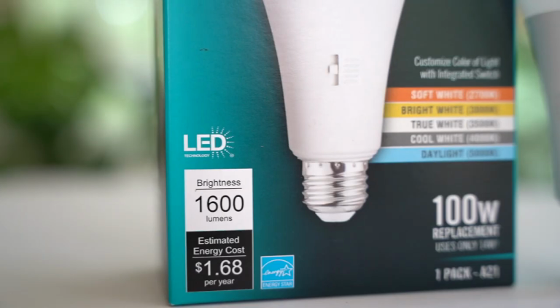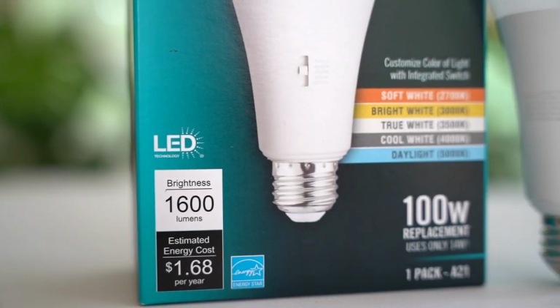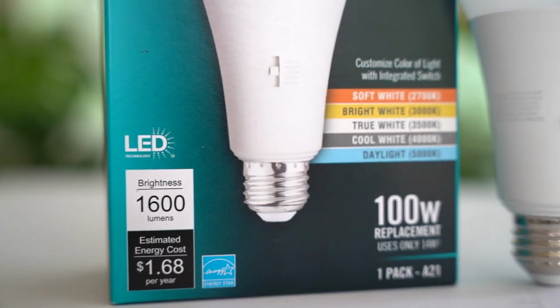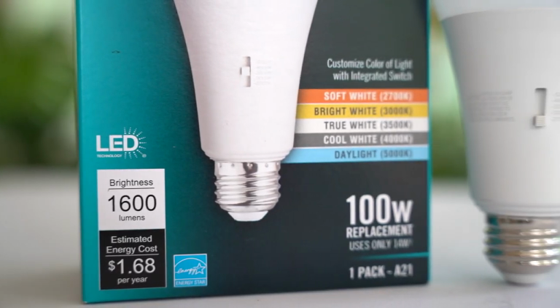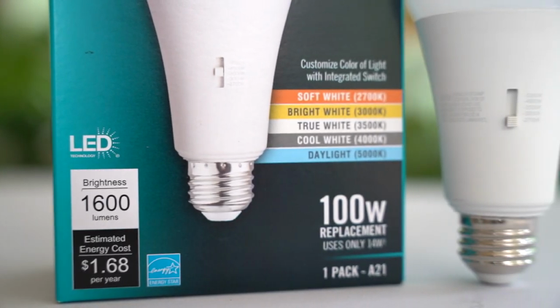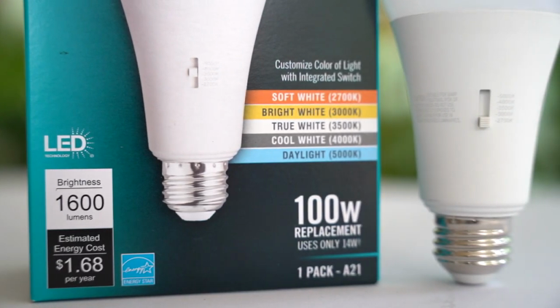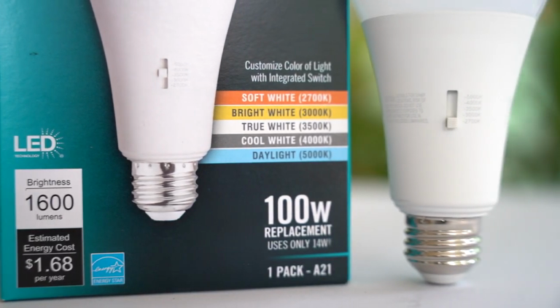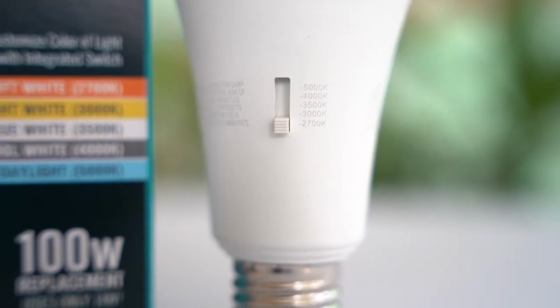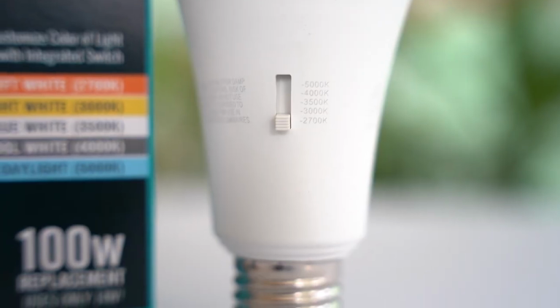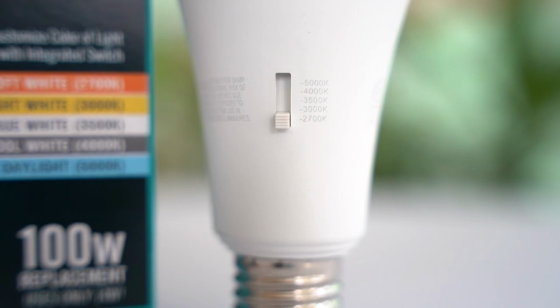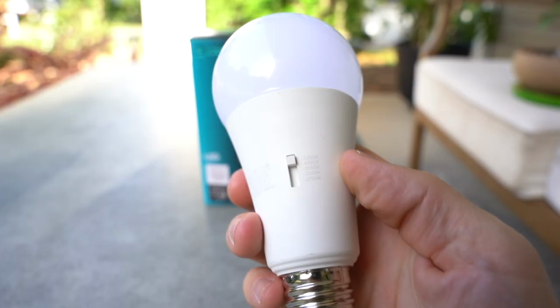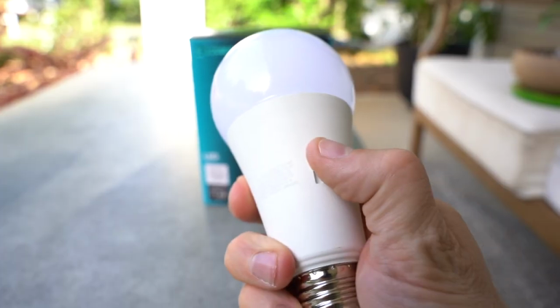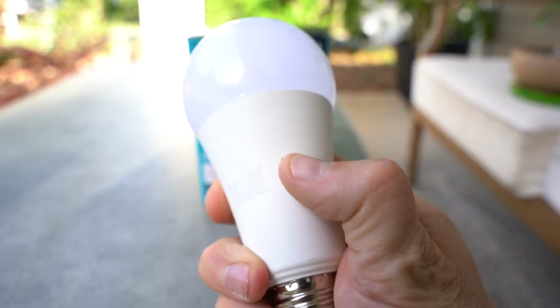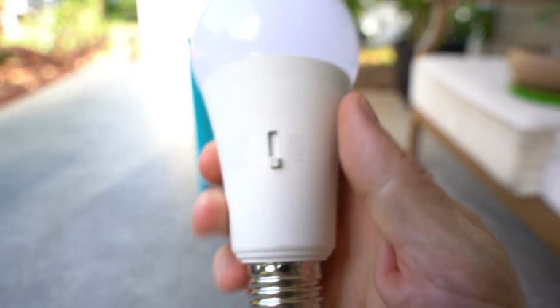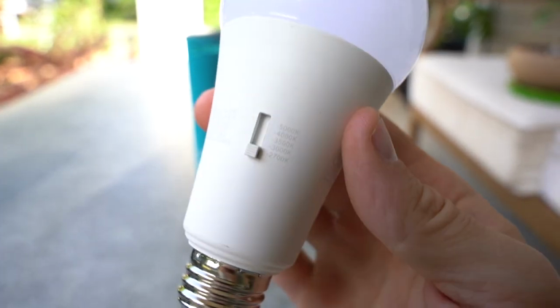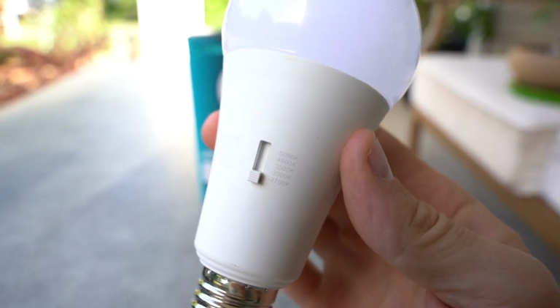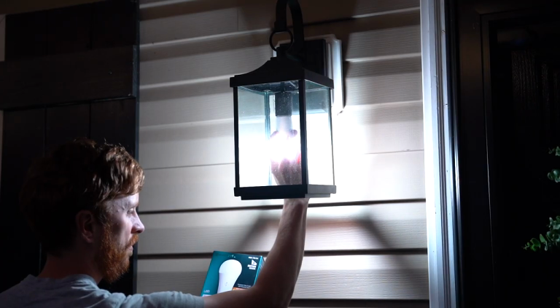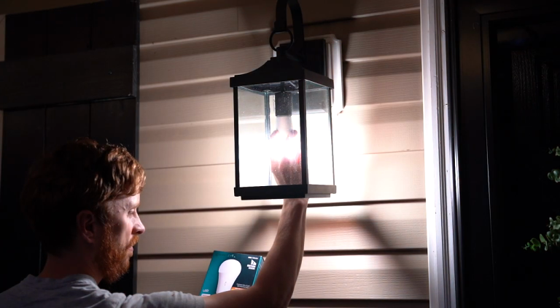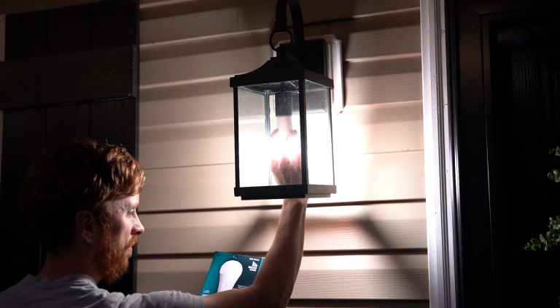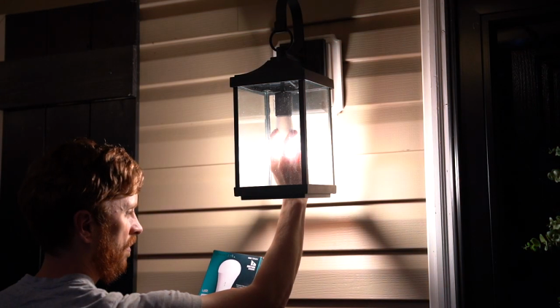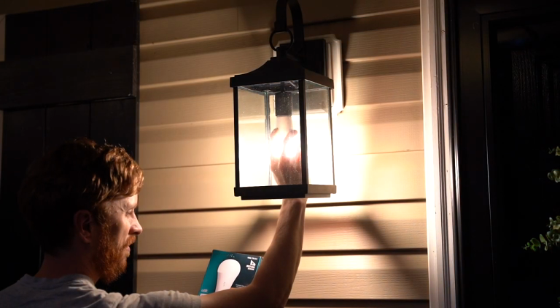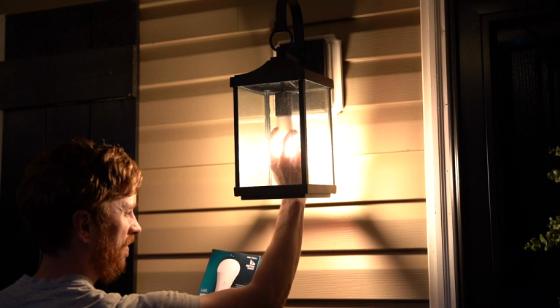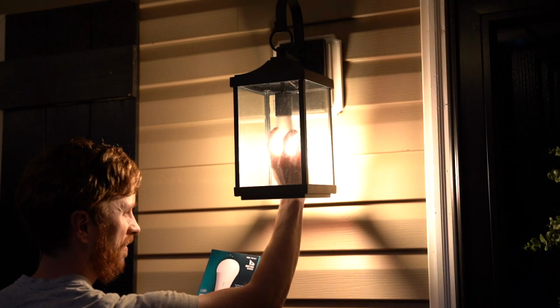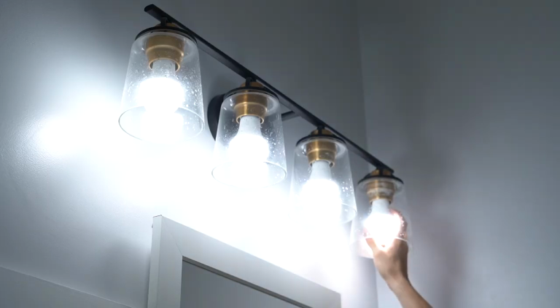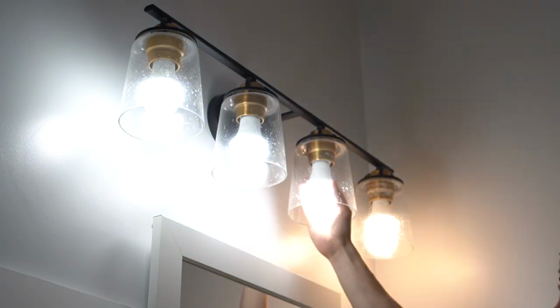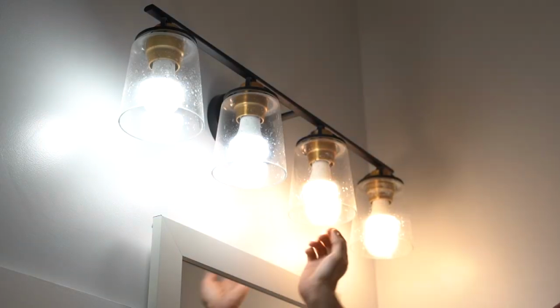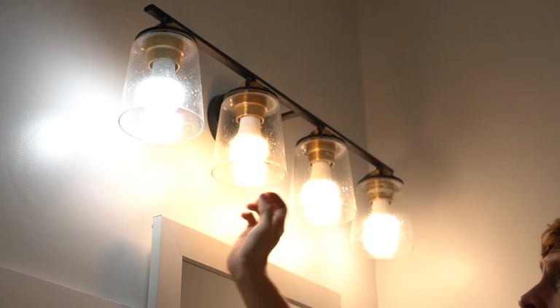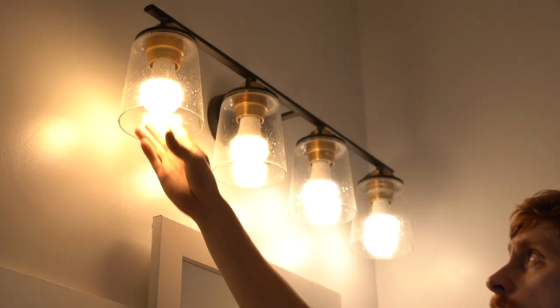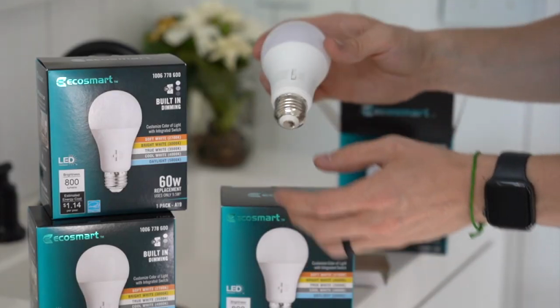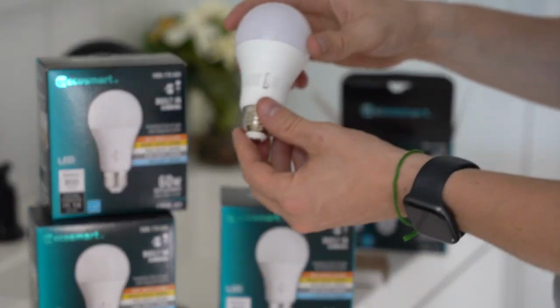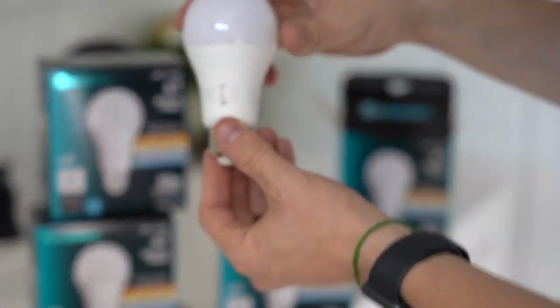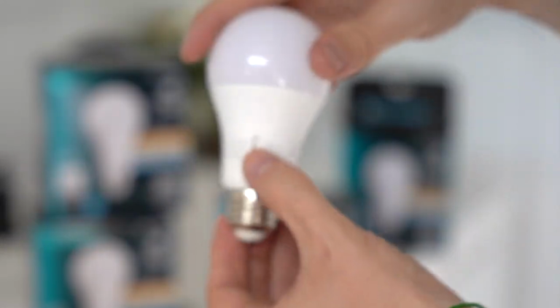One of my personal favorite features of these new bulbs is this integrated switch which allows you to change the color temperature based on your preferences. No longer do I have to try to decide what color temperature would look best in my home before I buy — now I can just change it with a simple switch.